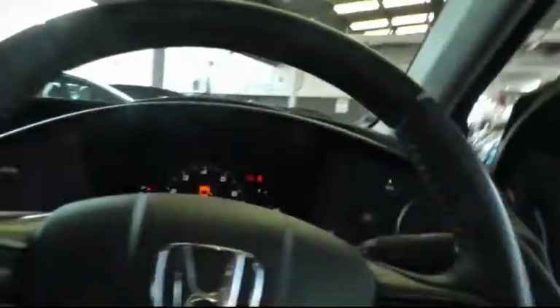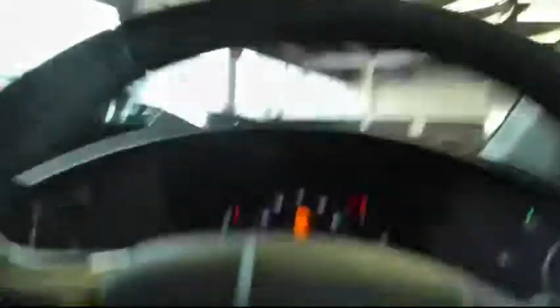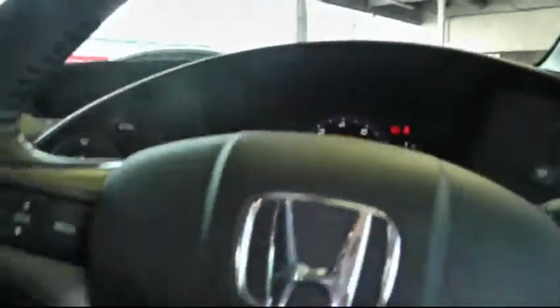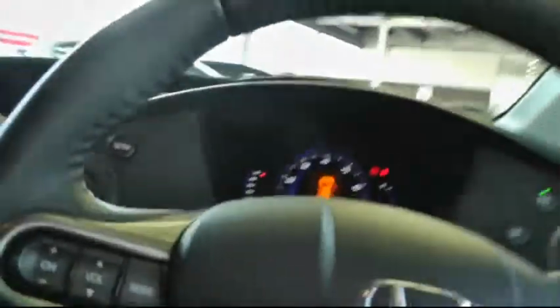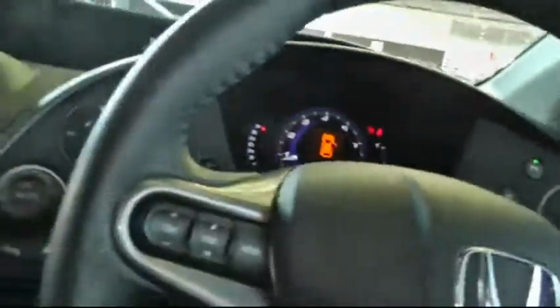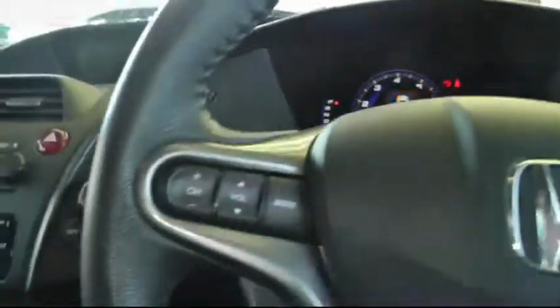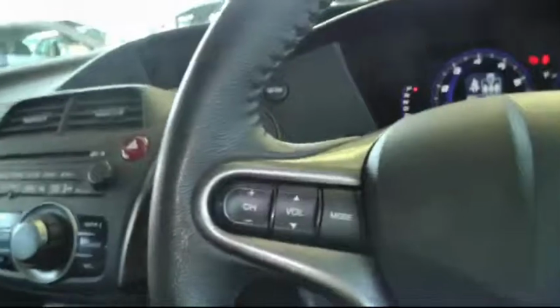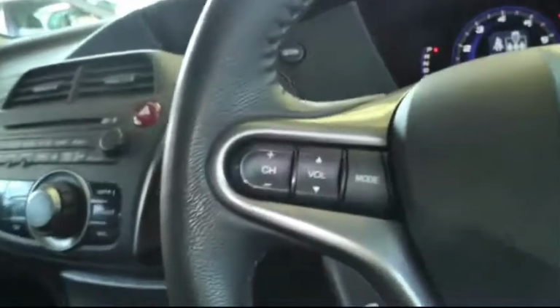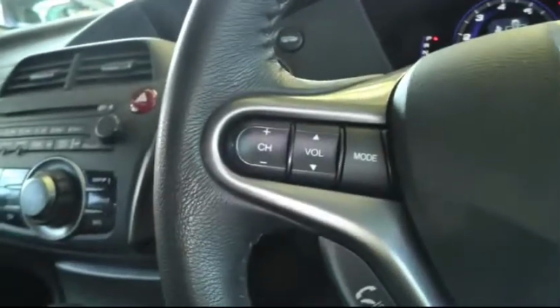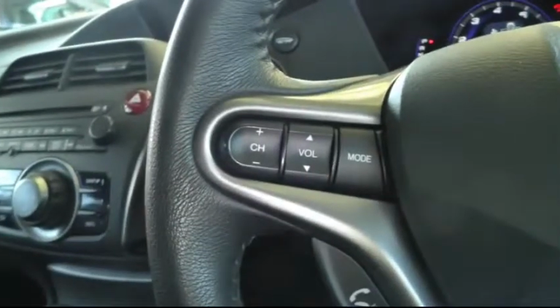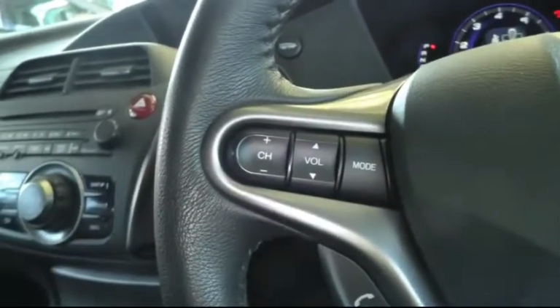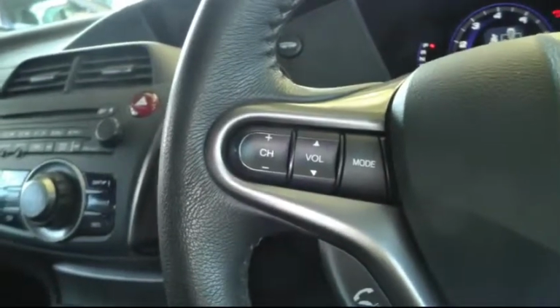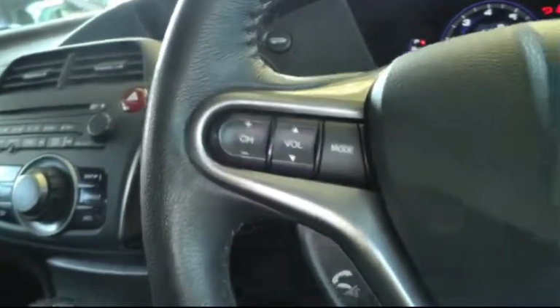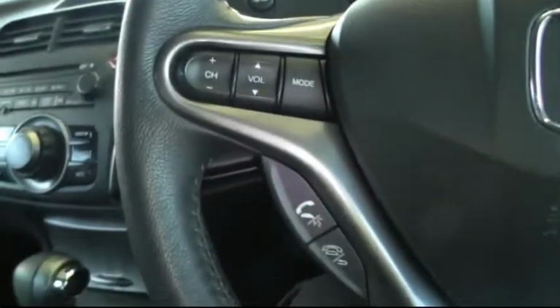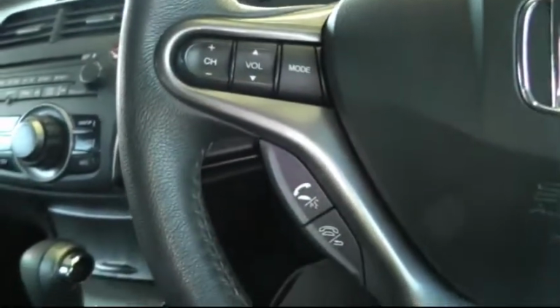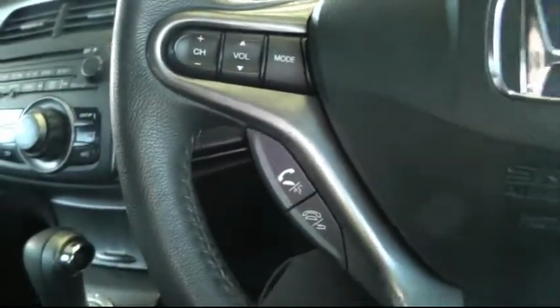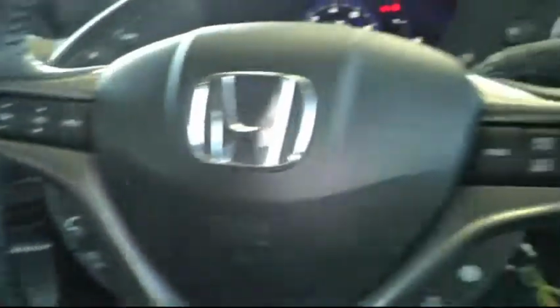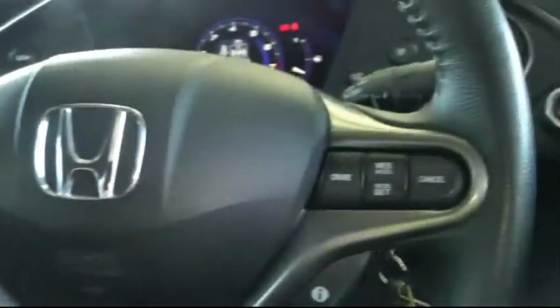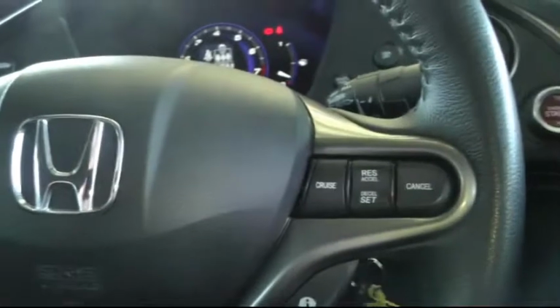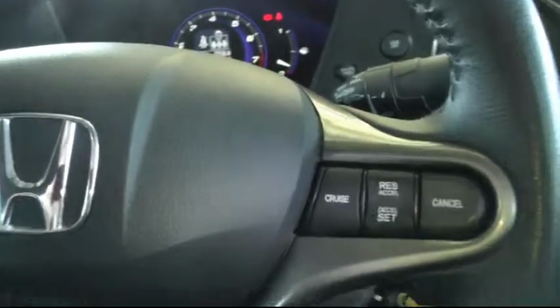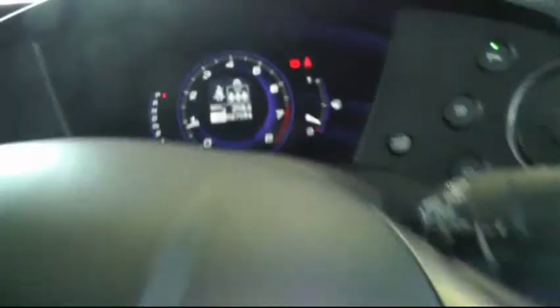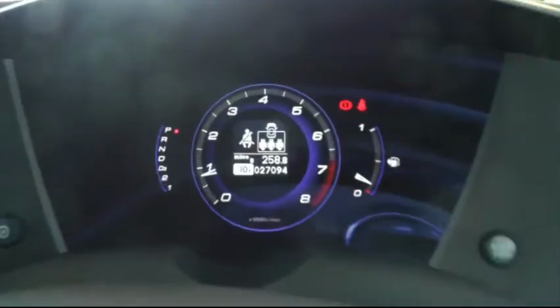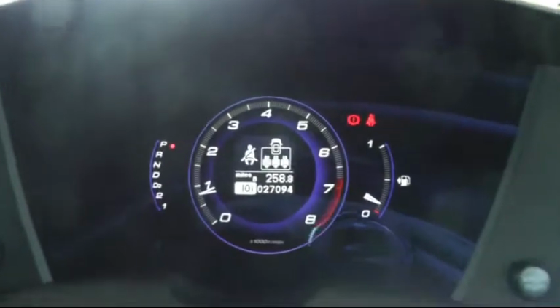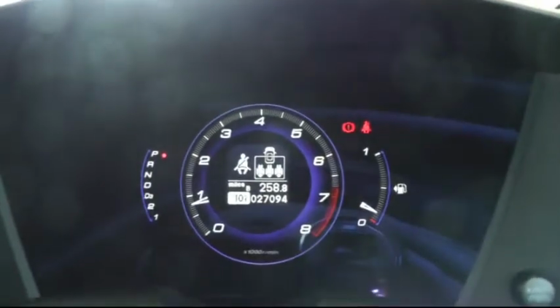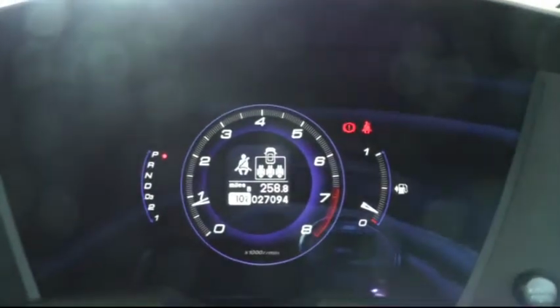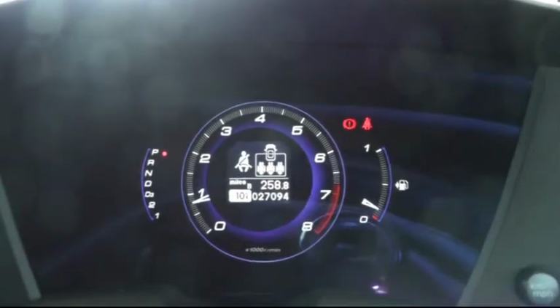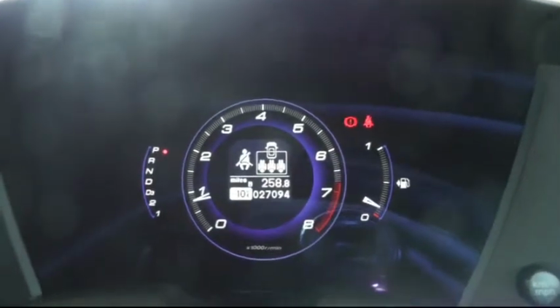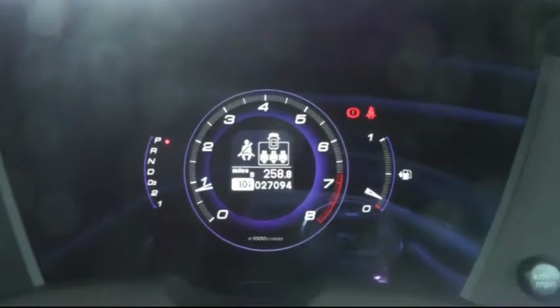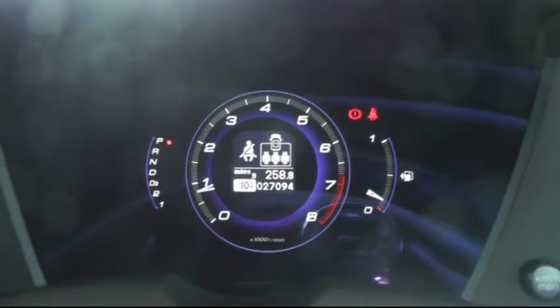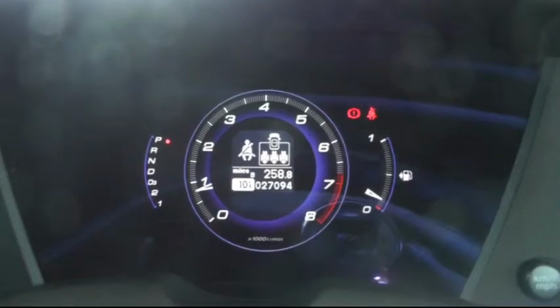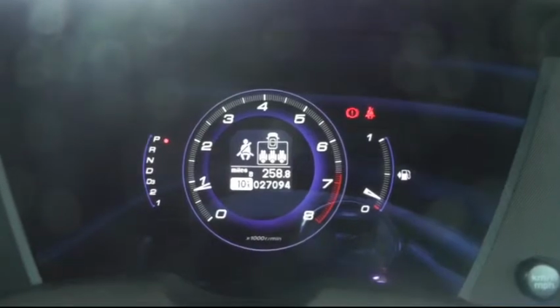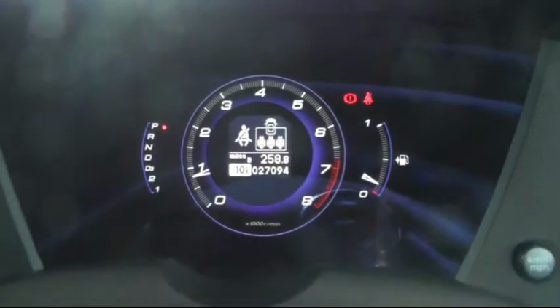Moving to the driver's side of the car, there's a multifunction lever steering wheel which has controls for the stereo, Bluetooth telephone and also cruise control. You can see this car's very low mileage of just over 27,000 miles.